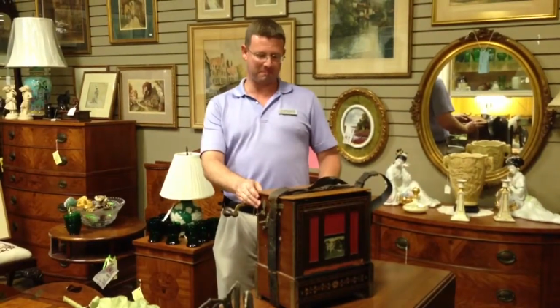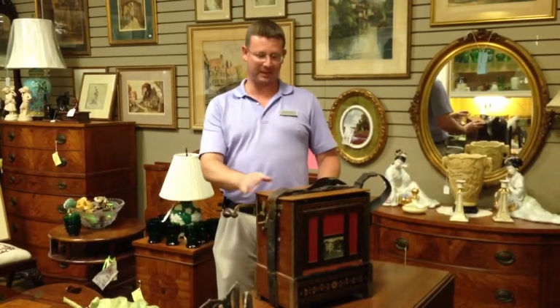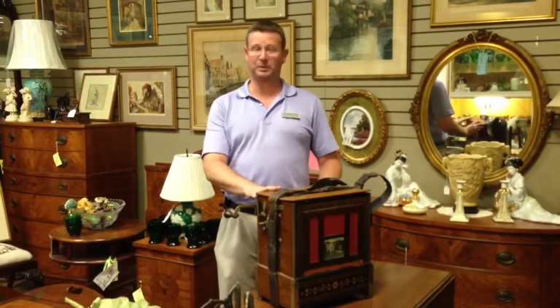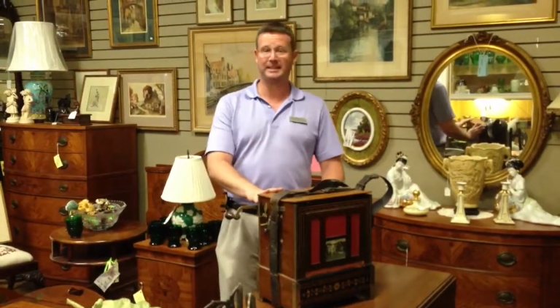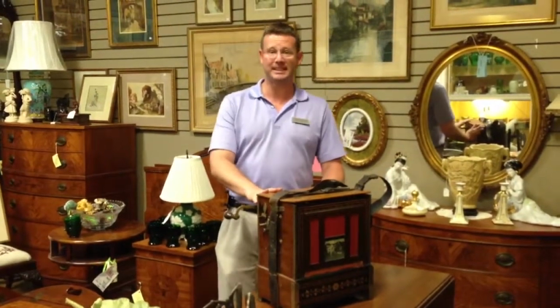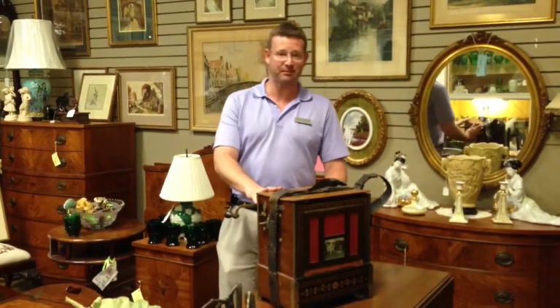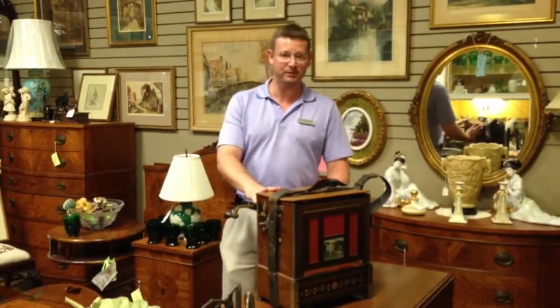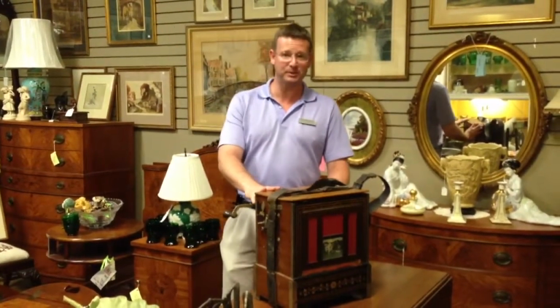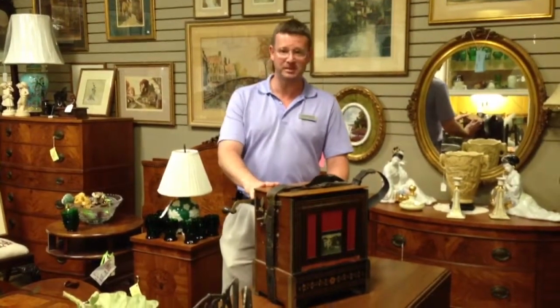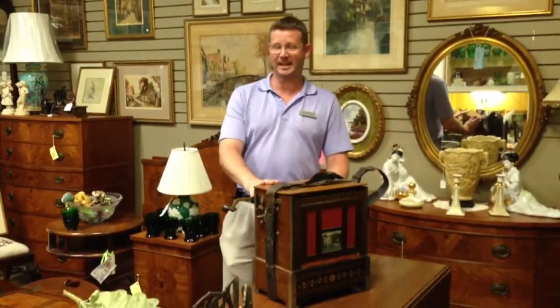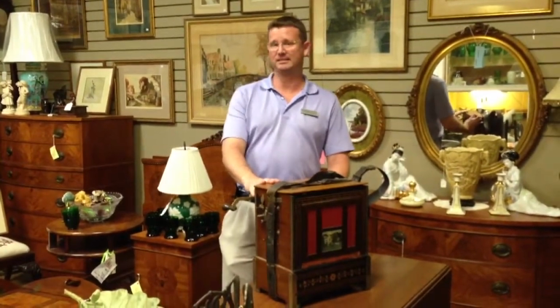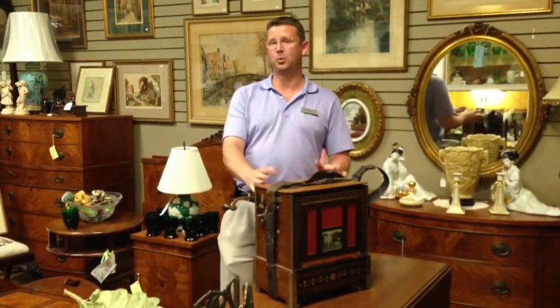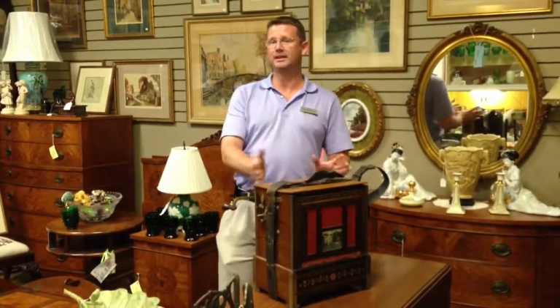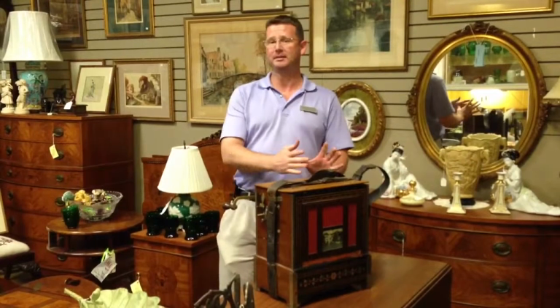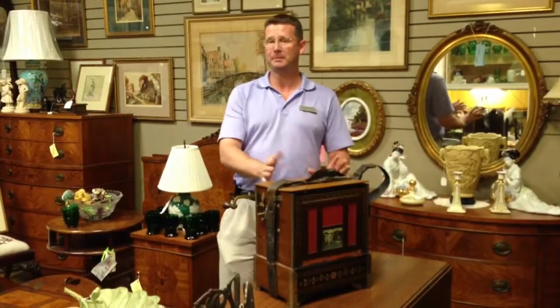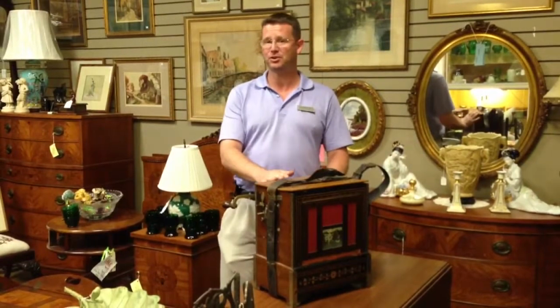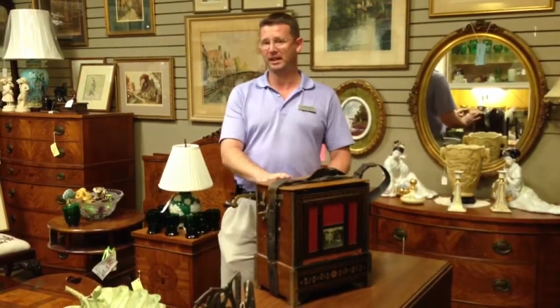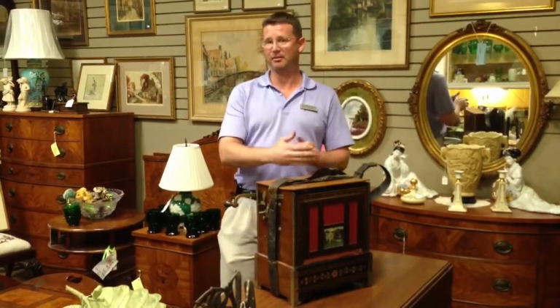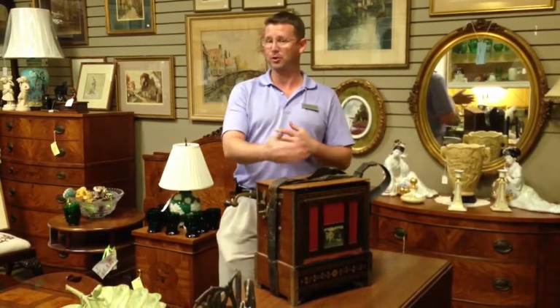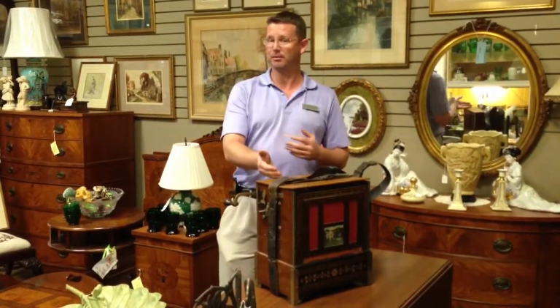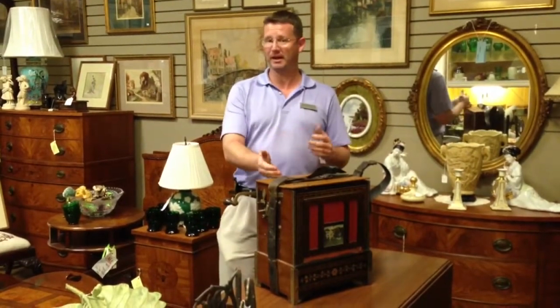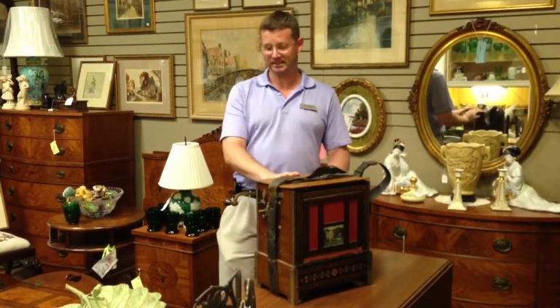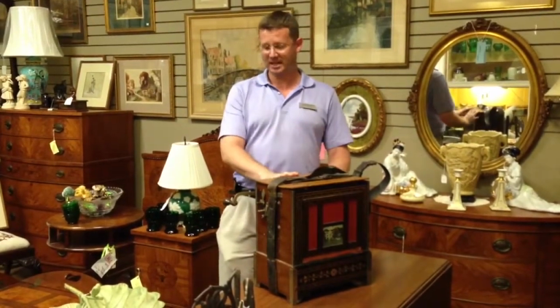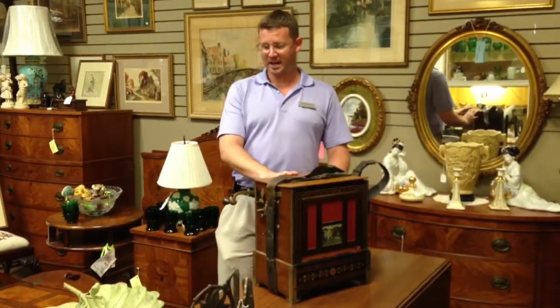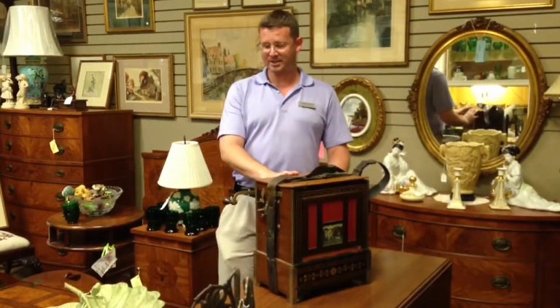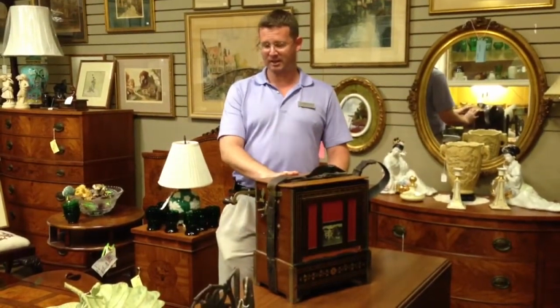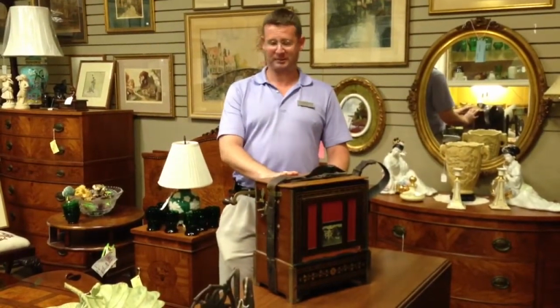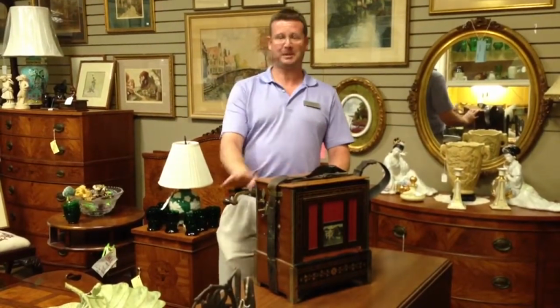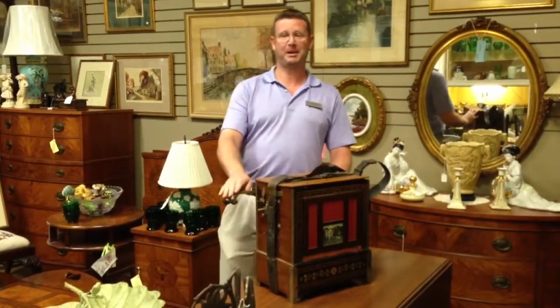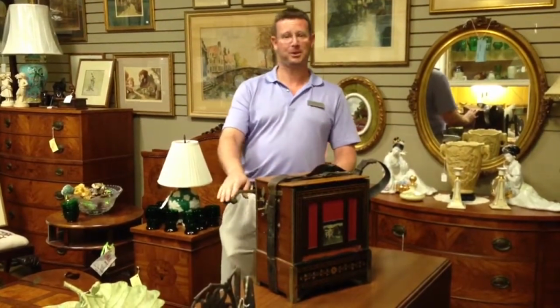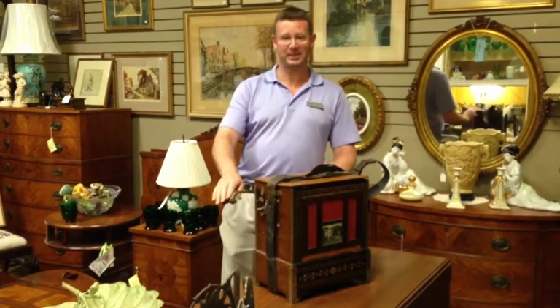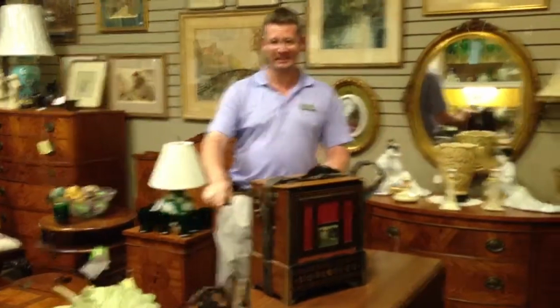This one plays six different tunes. It has 20 pipes in two different ranks. Well, let me play it for you so you can see.